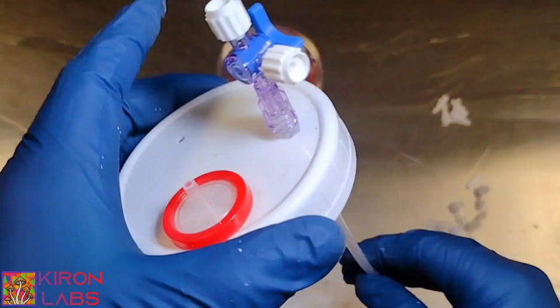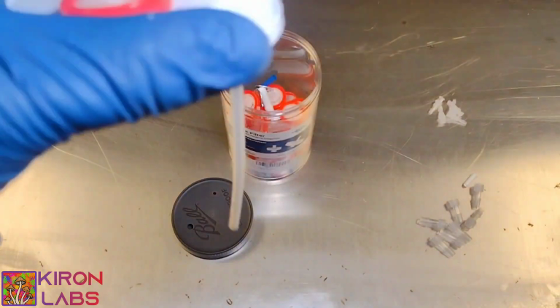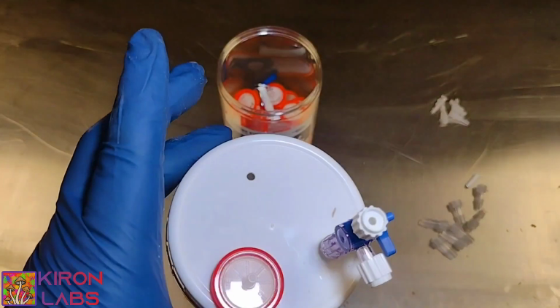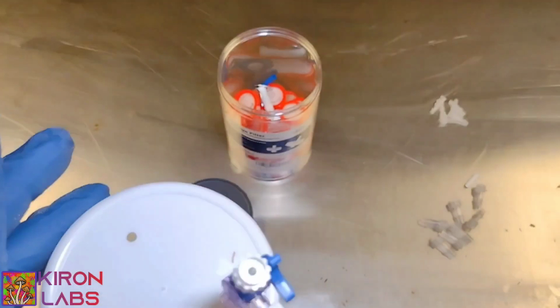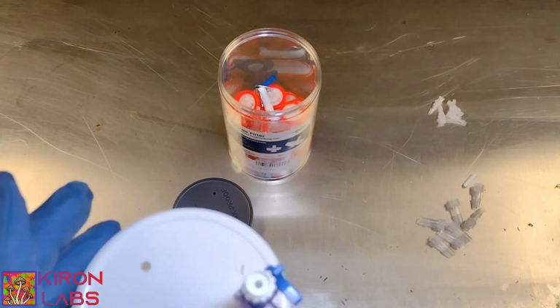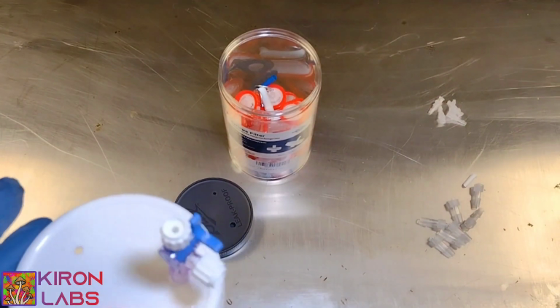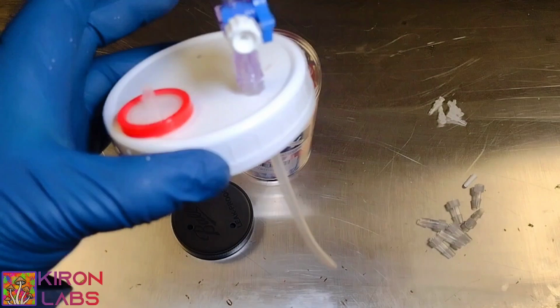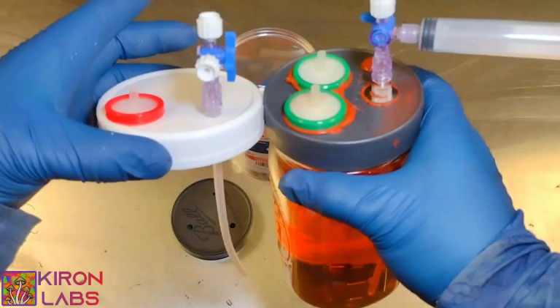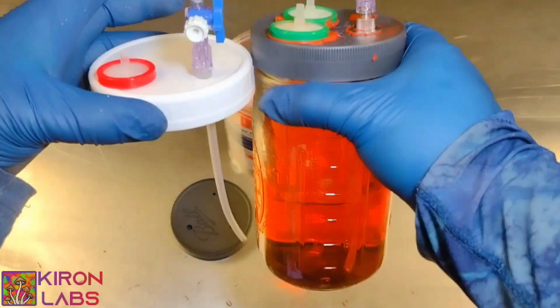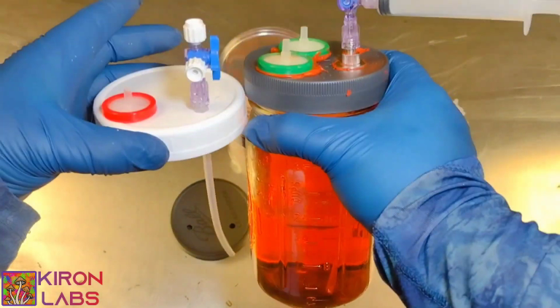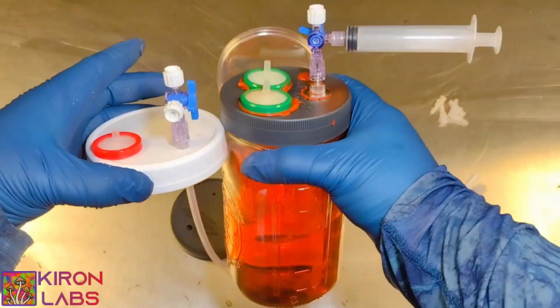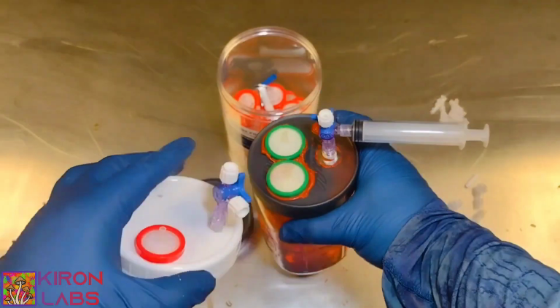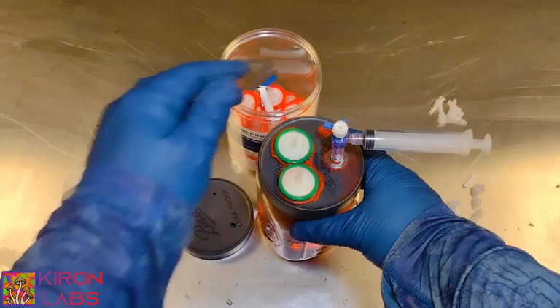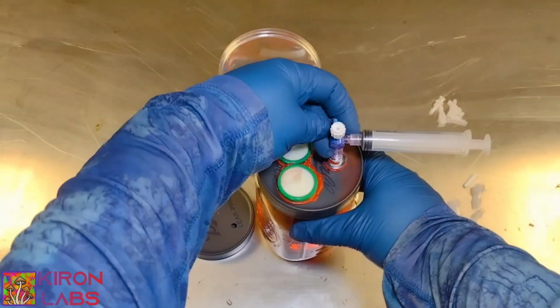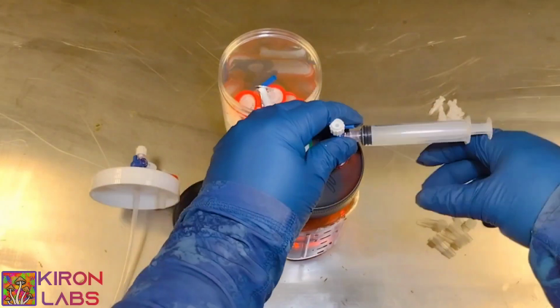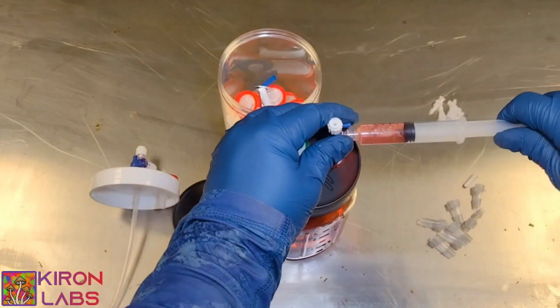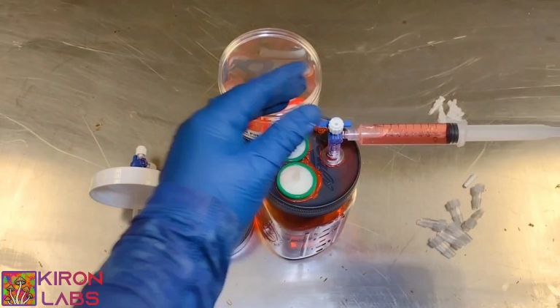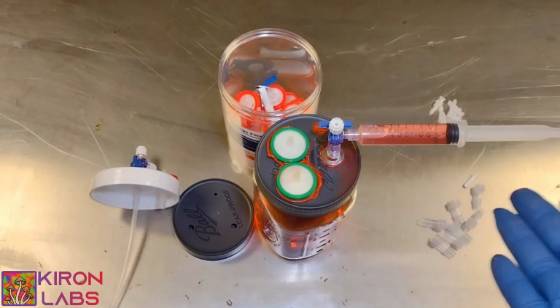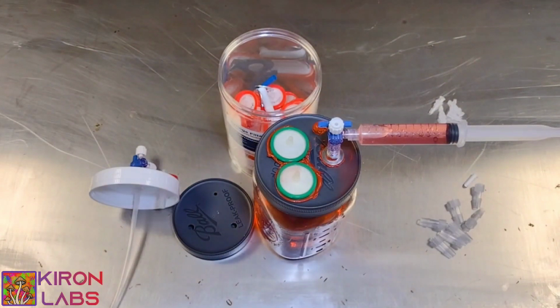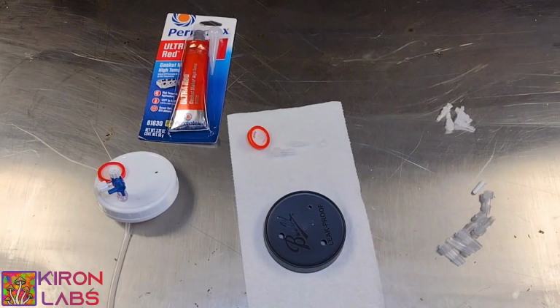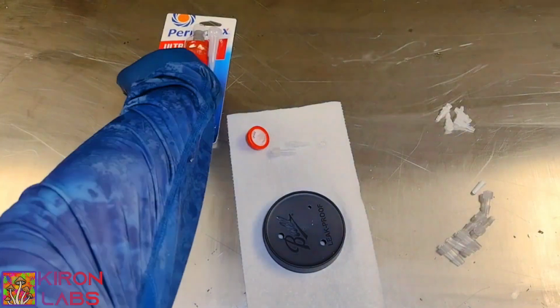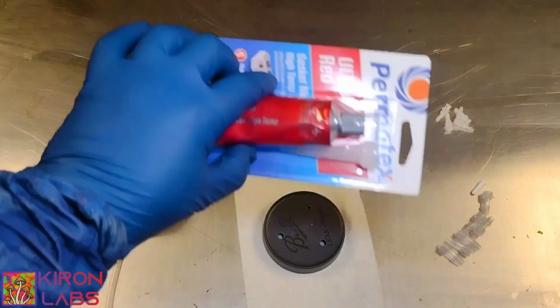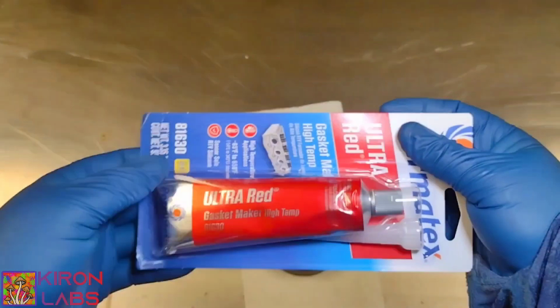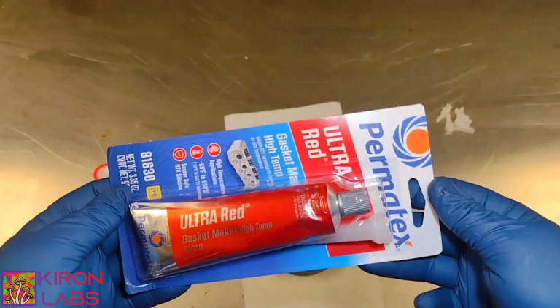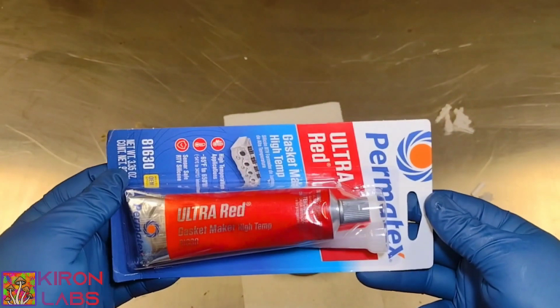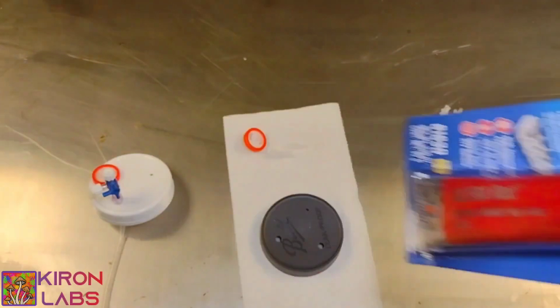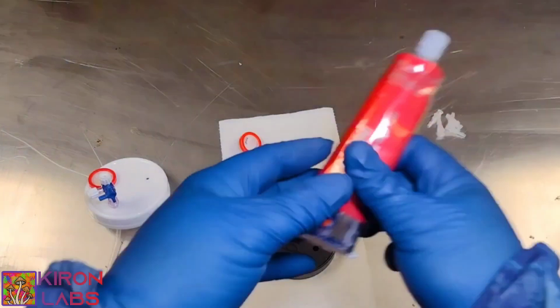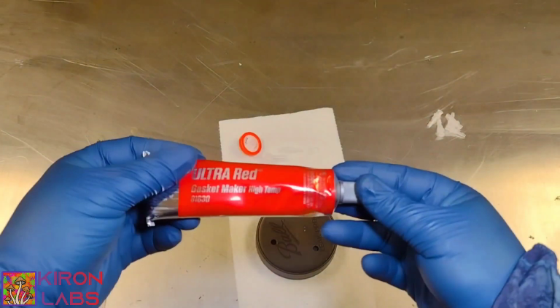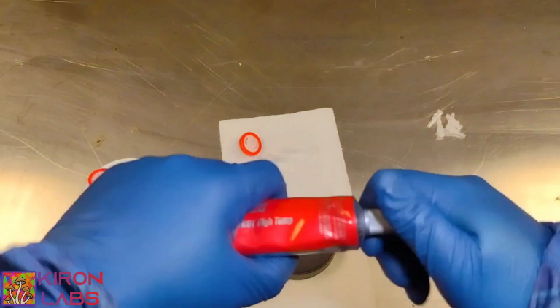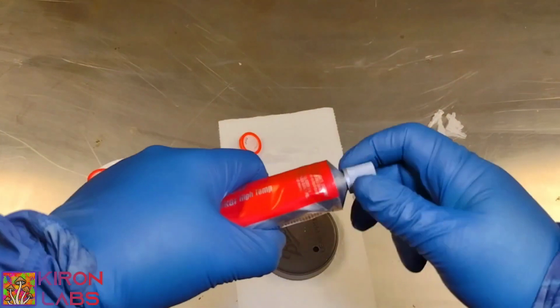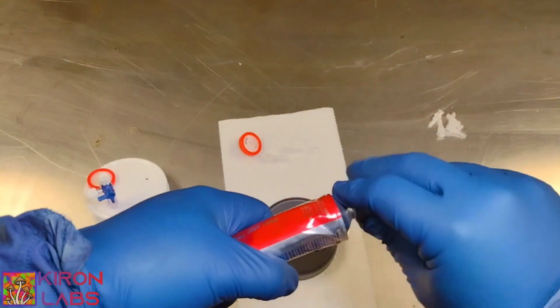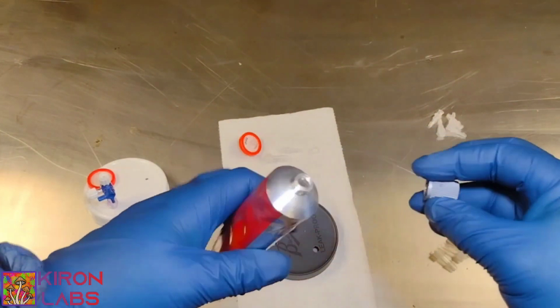Here is us dry fitting the hose. Now I'm going to put it side by side so you can see what you've done versus how it functions. We're going to go ahead and grab our high temp gasket sealer and we're going to put it on for real.